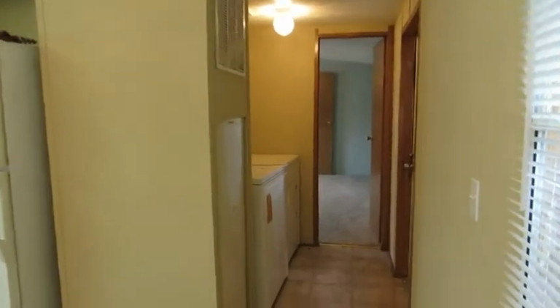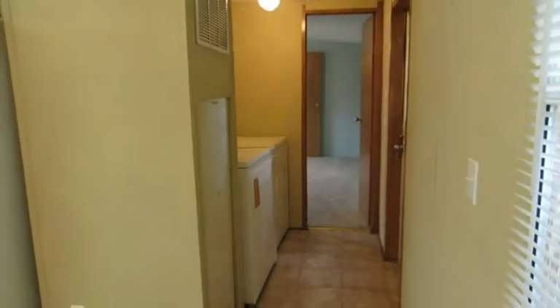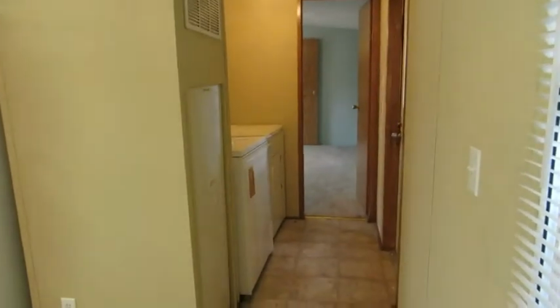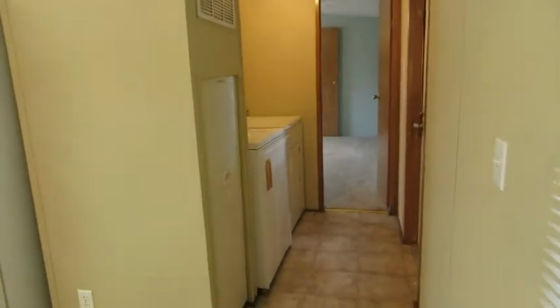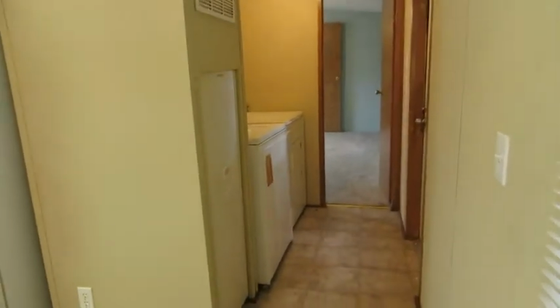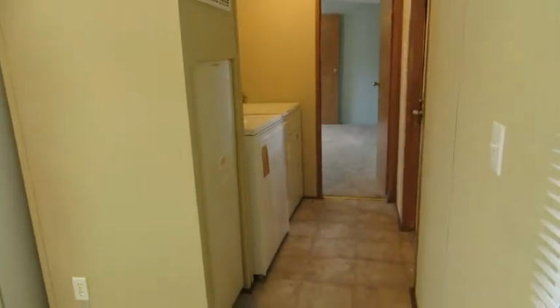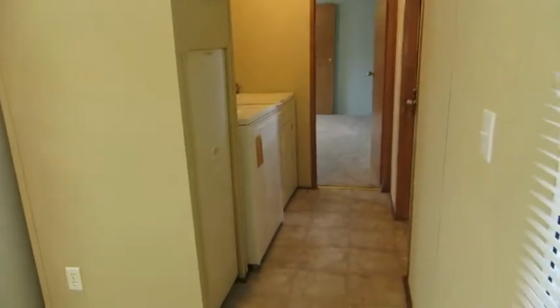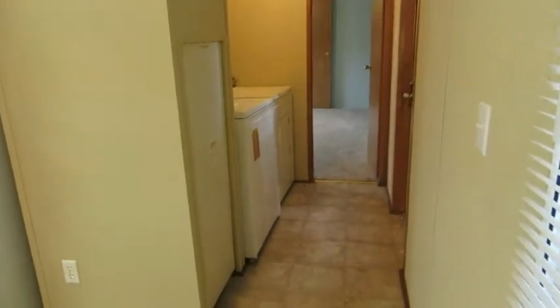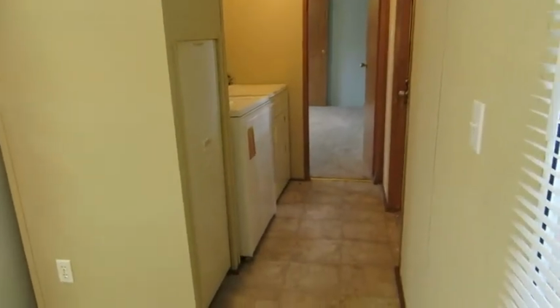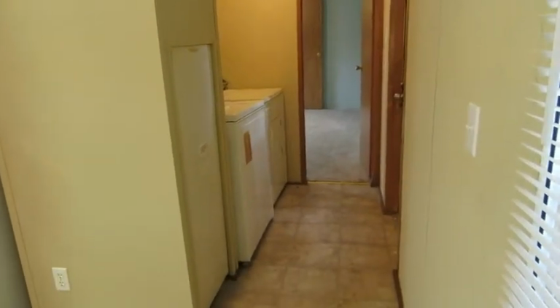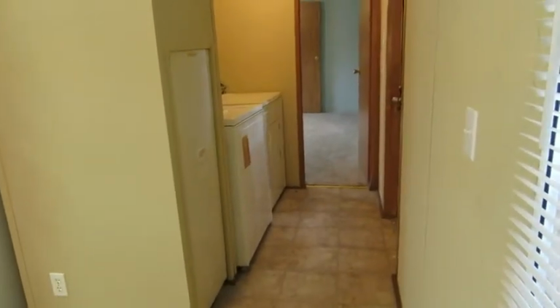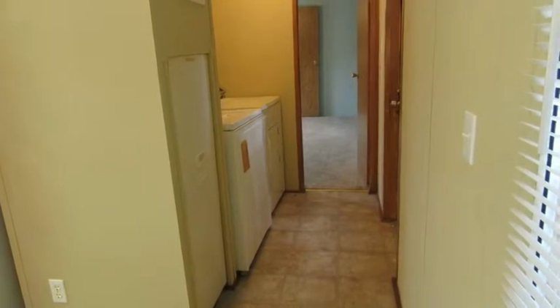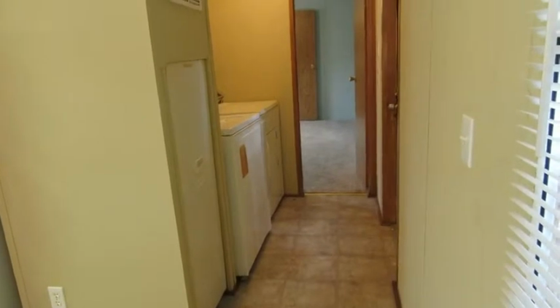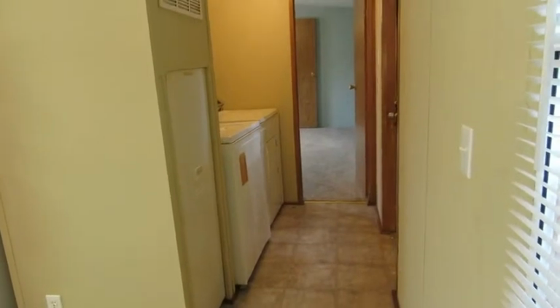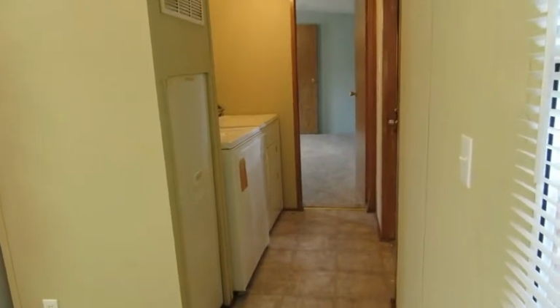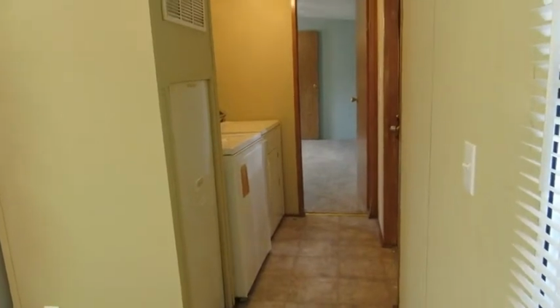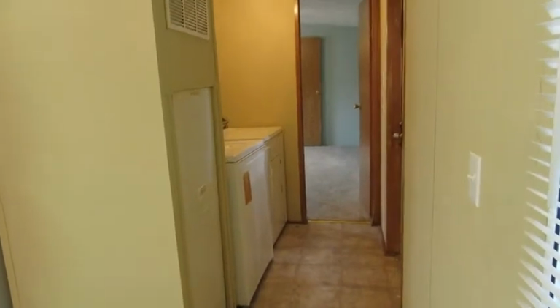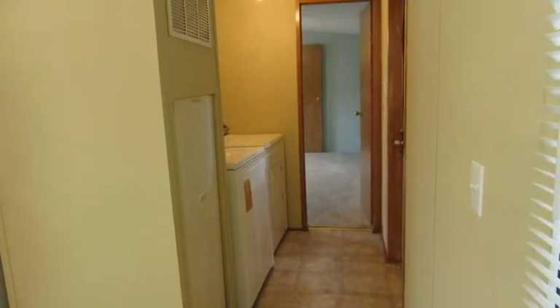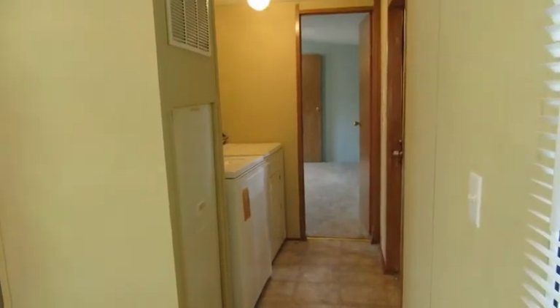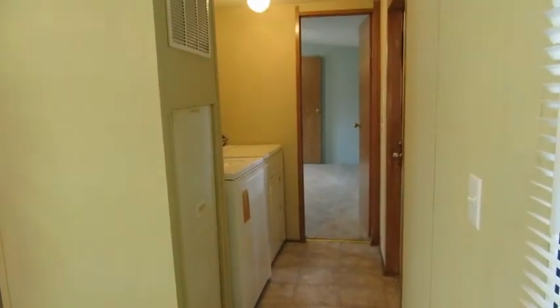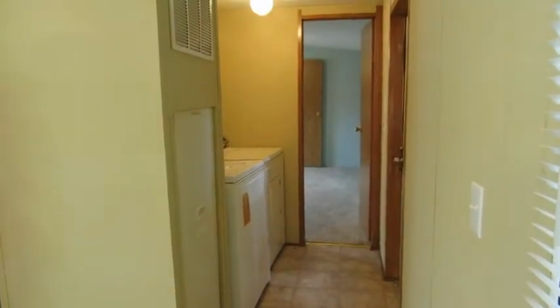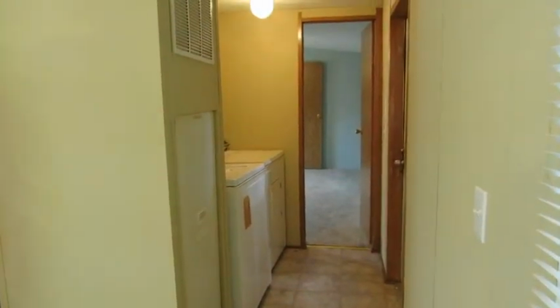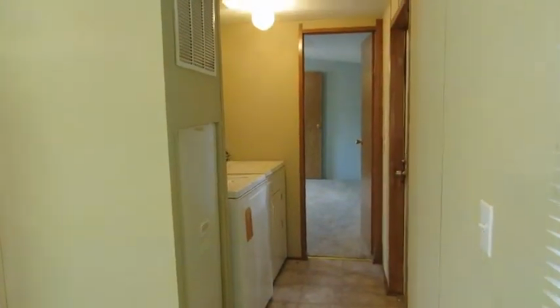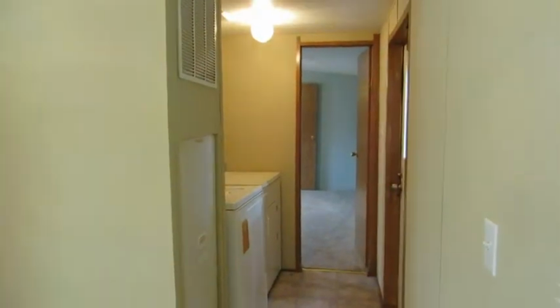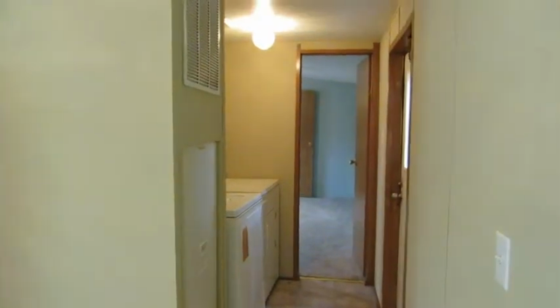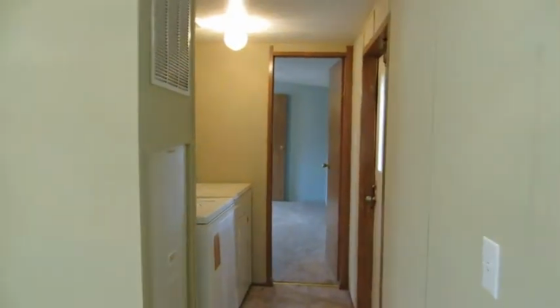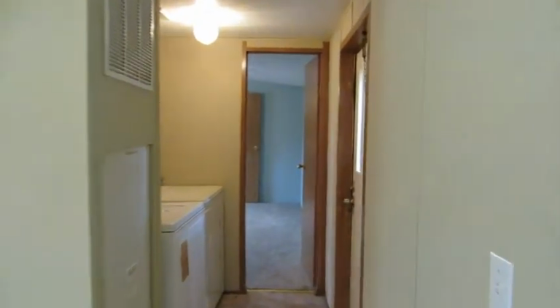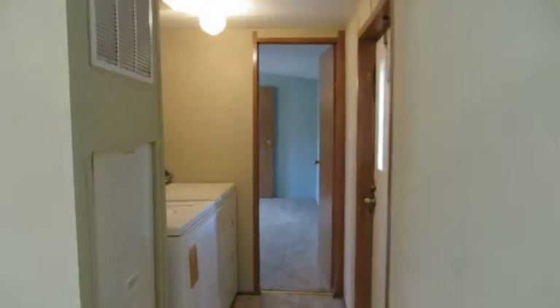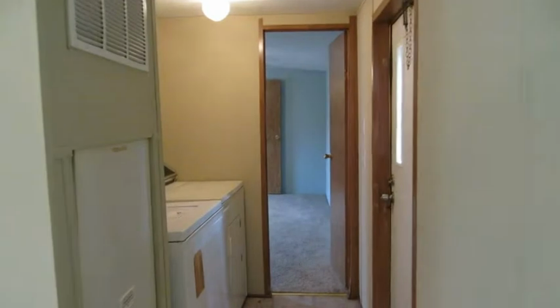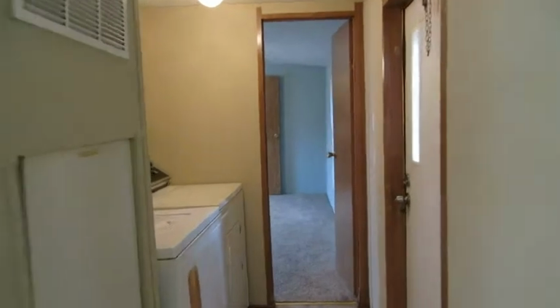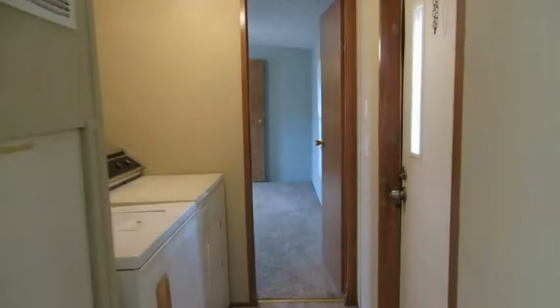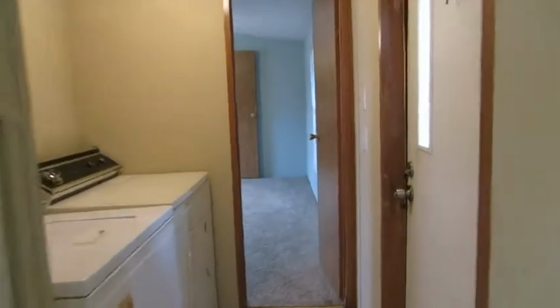This home does have a washer and dryer. We don't give any extended warranty on that, but they do work and you're welcome to have those as part of the purchase of this home.